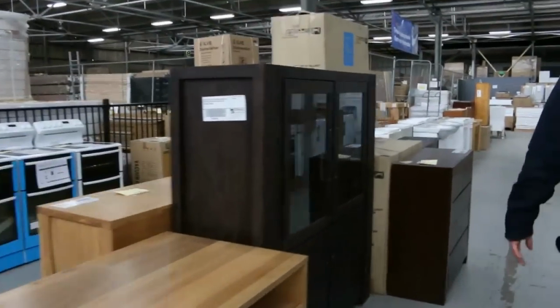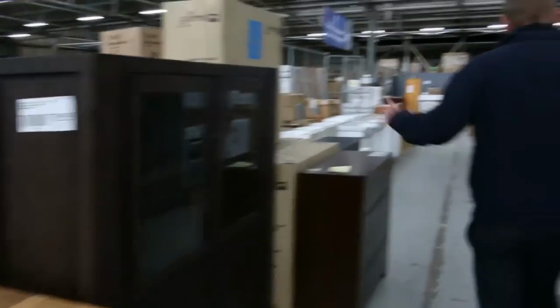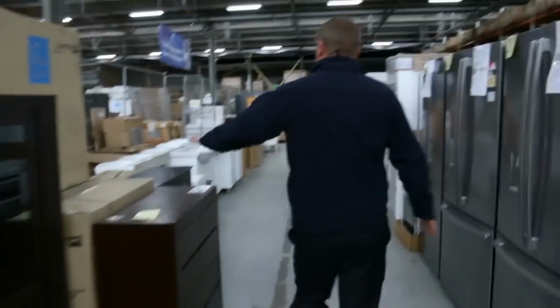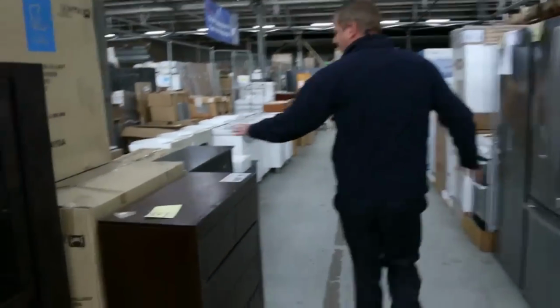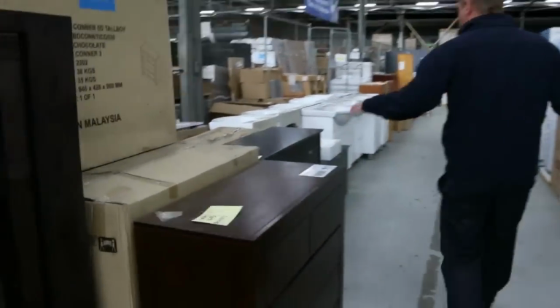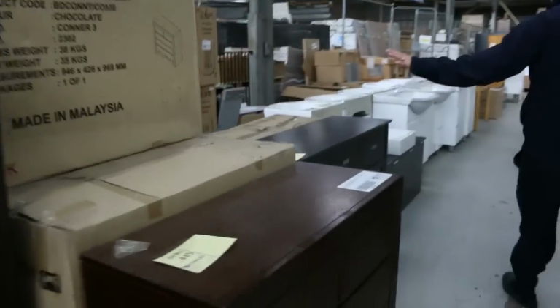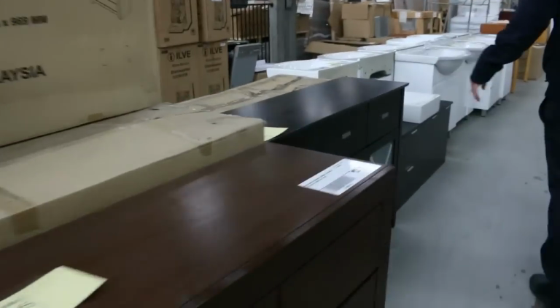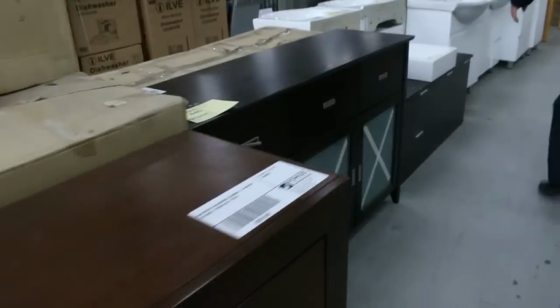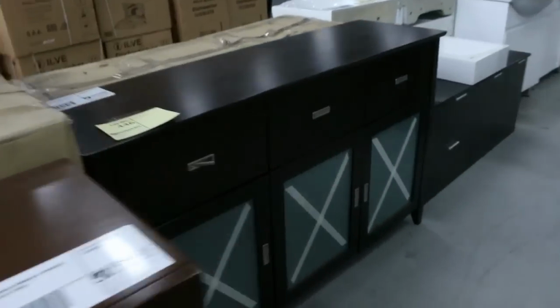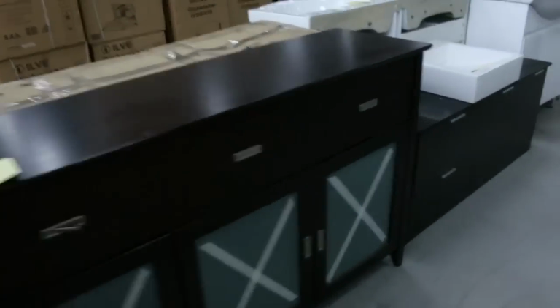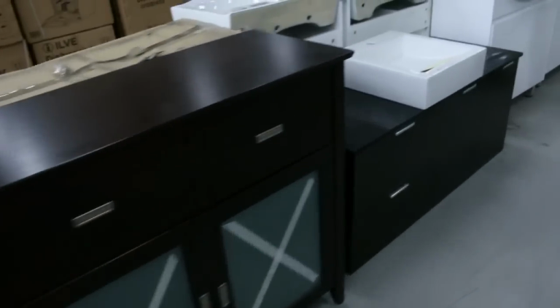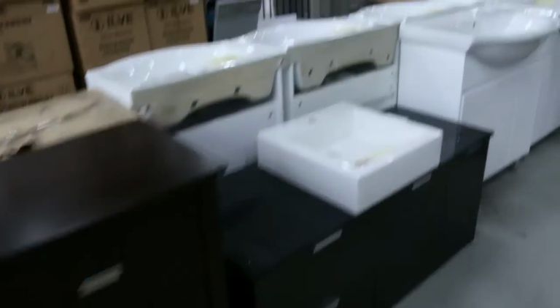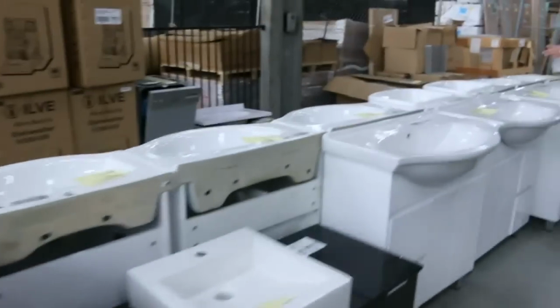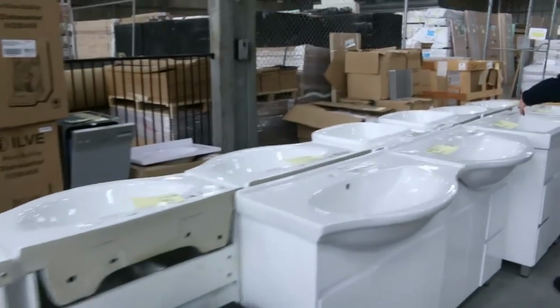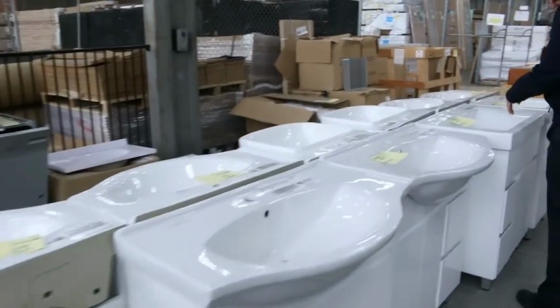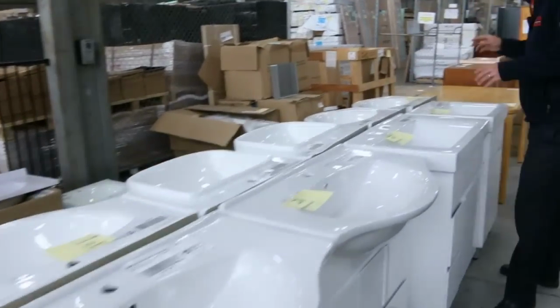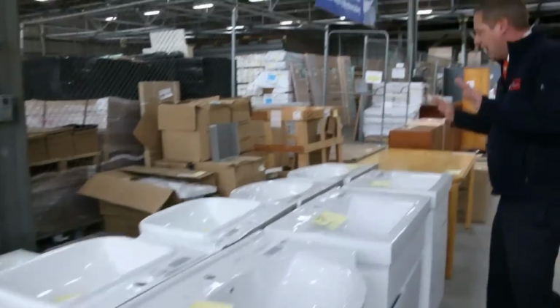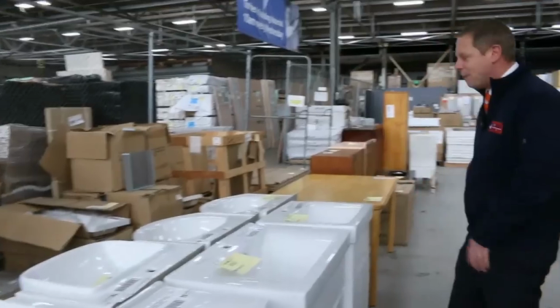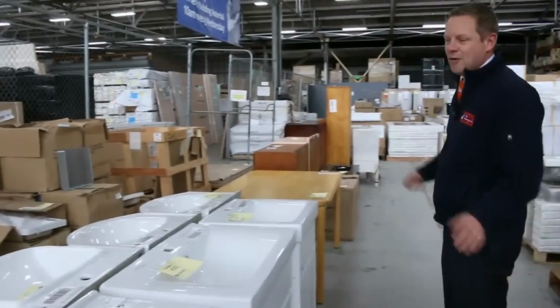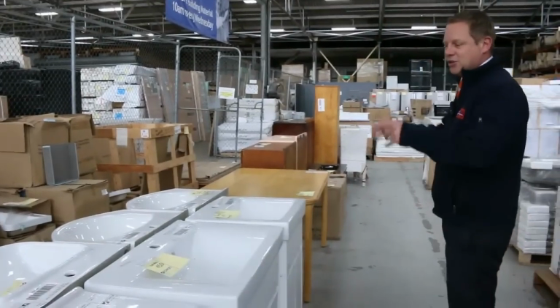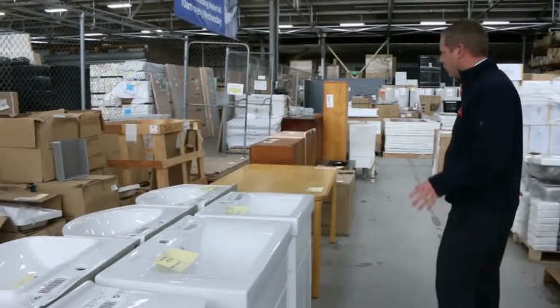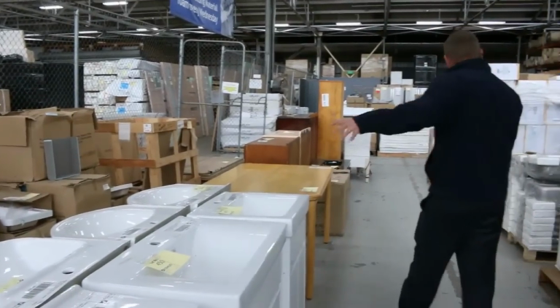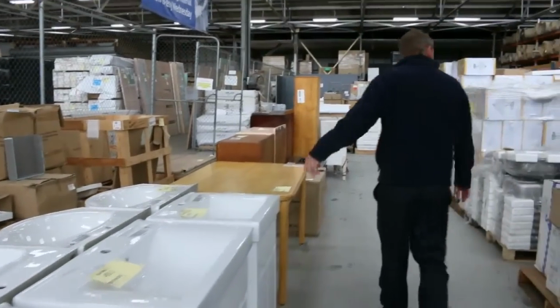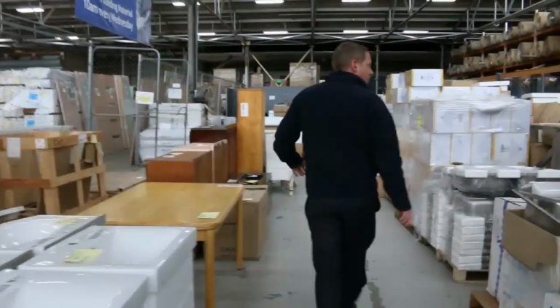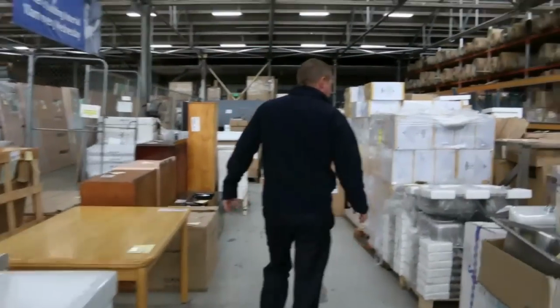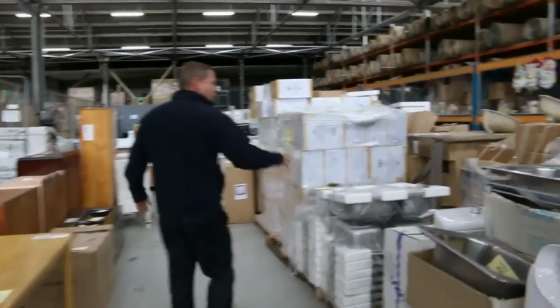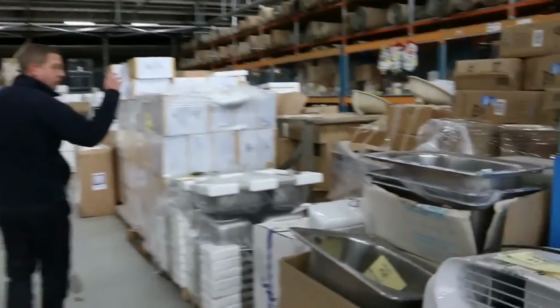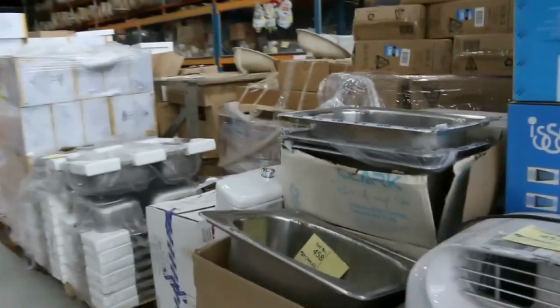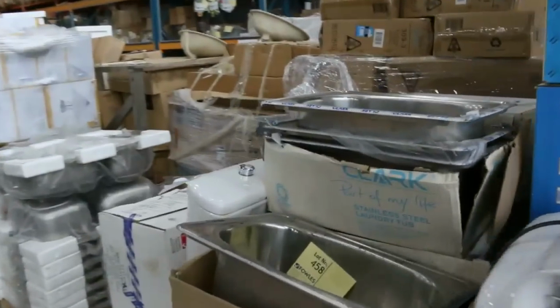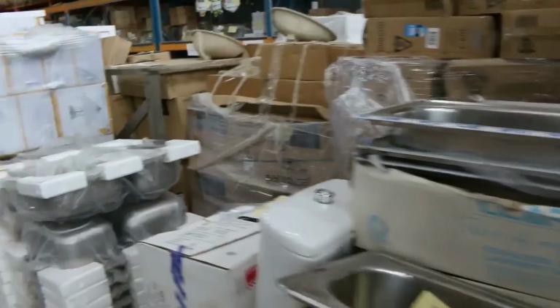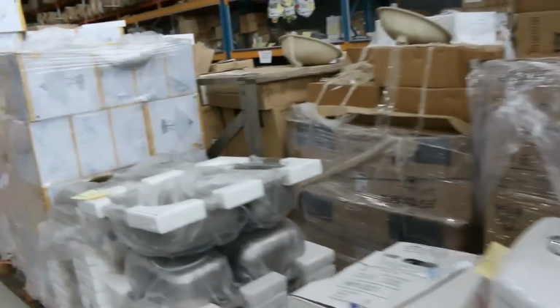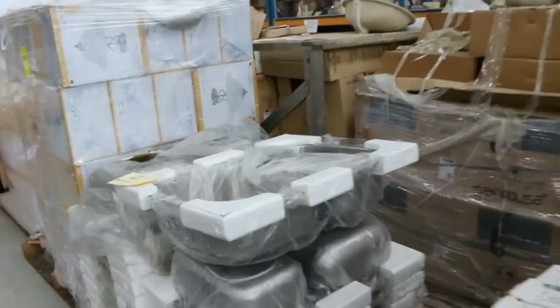More fridges, mountains of furniture — have a look at all this furniture. Some beautiful freestanding vanities; they always send these in and you're looking at a couple of hundred bucks a shot usually, so really good buying on those. Lots of sinks too, a heap of different sinks in.